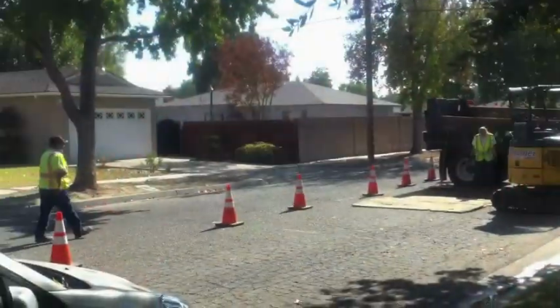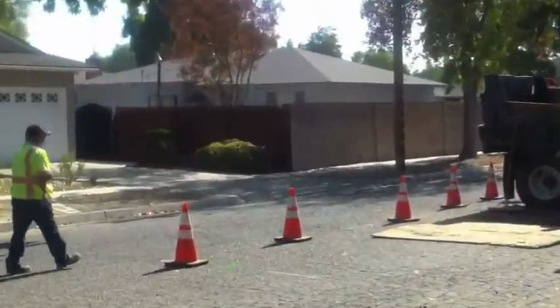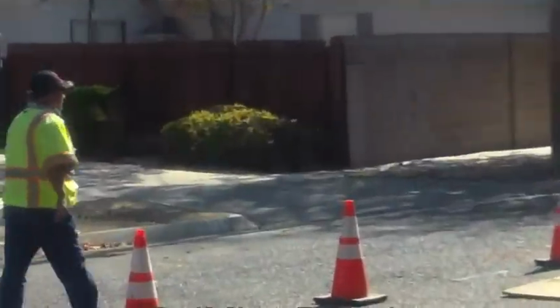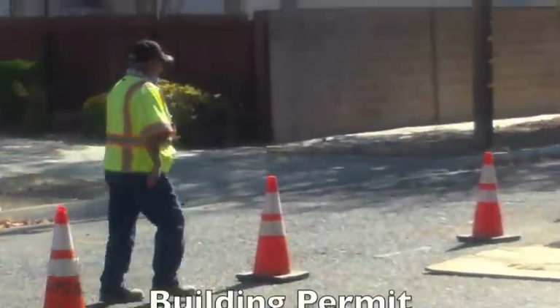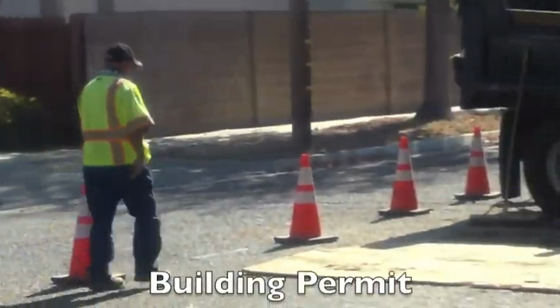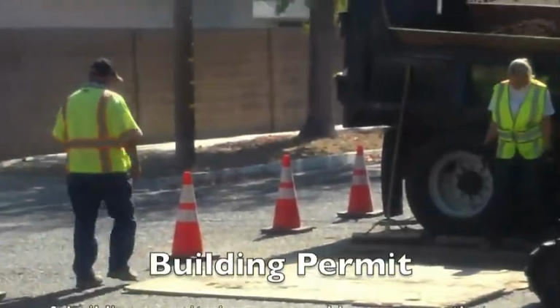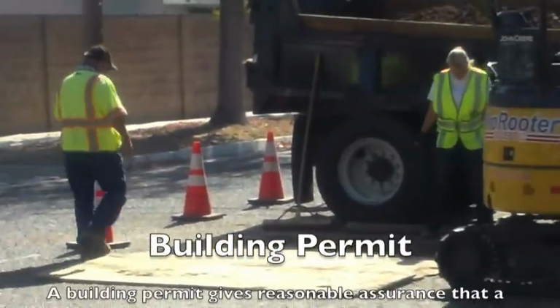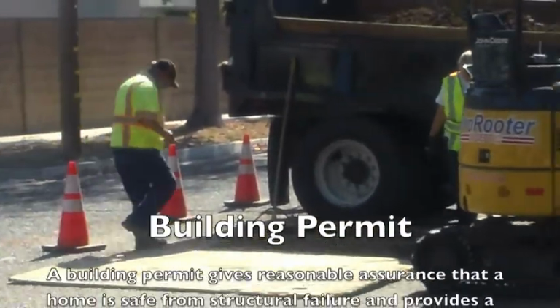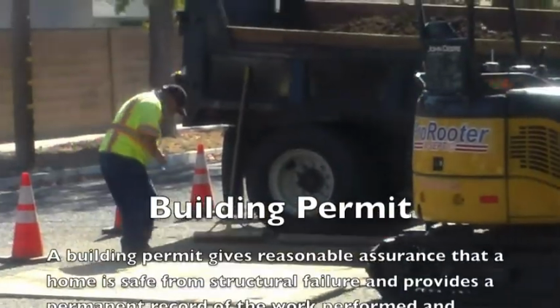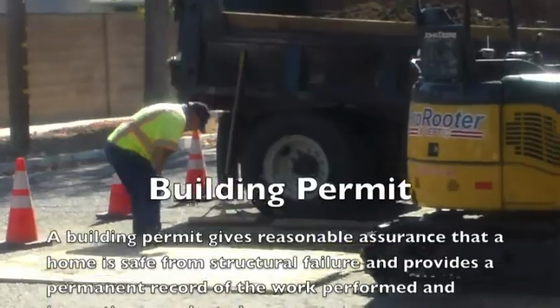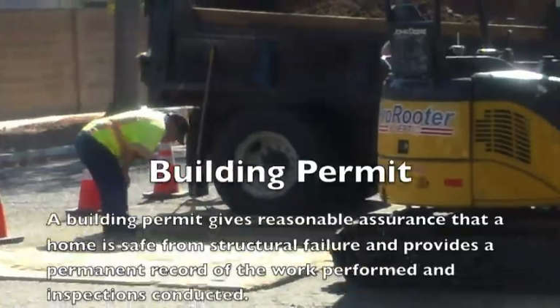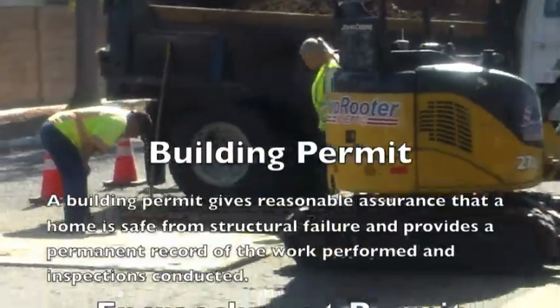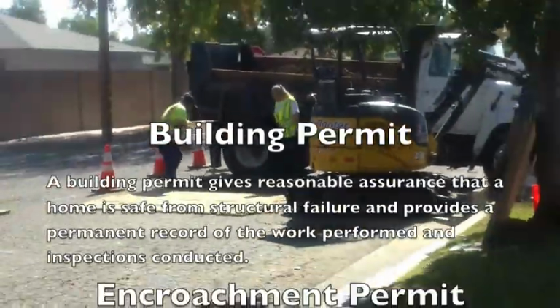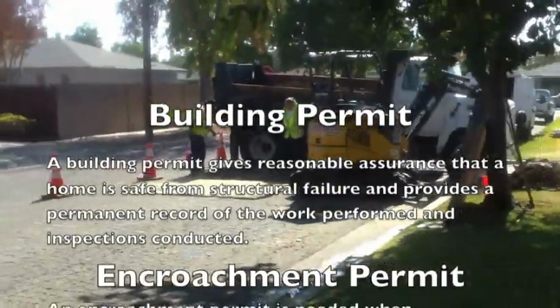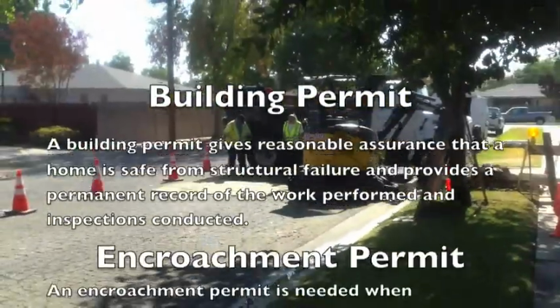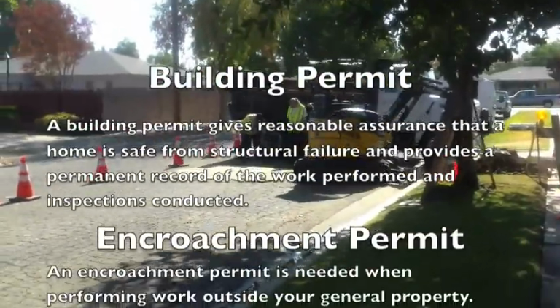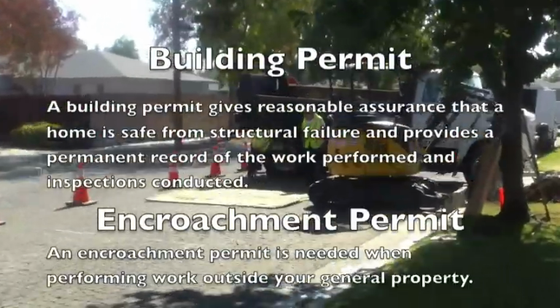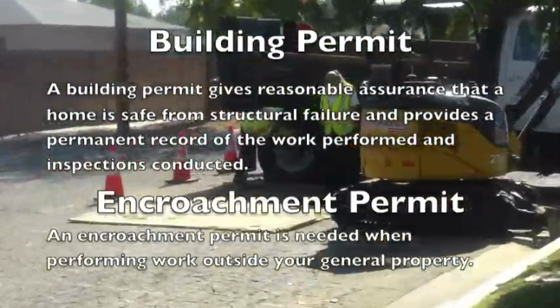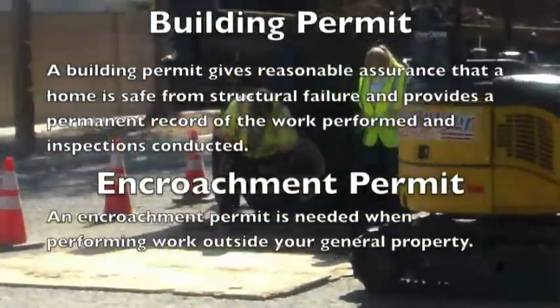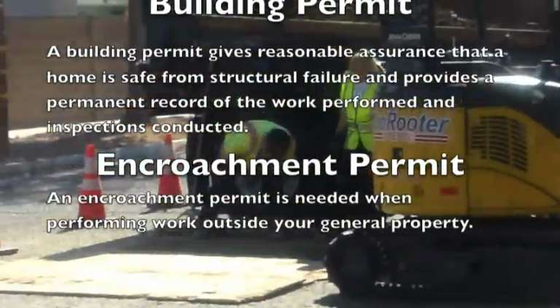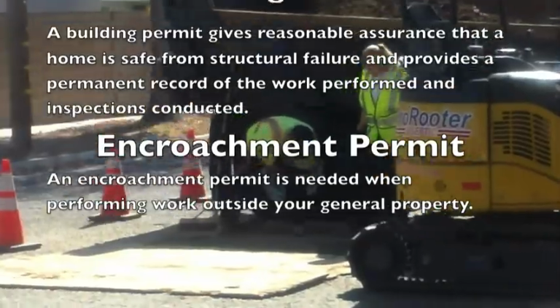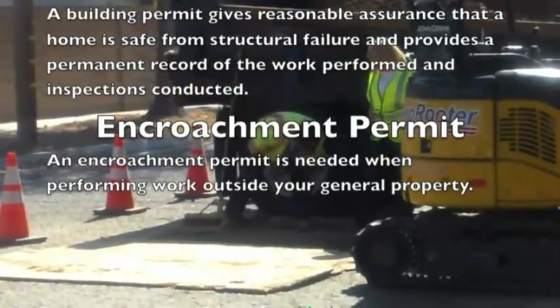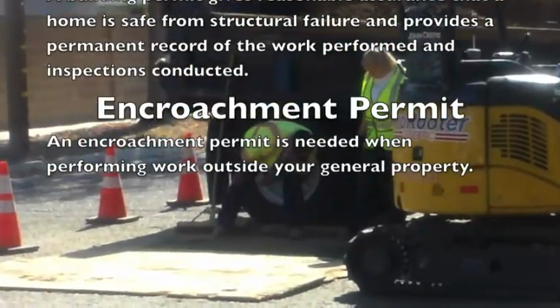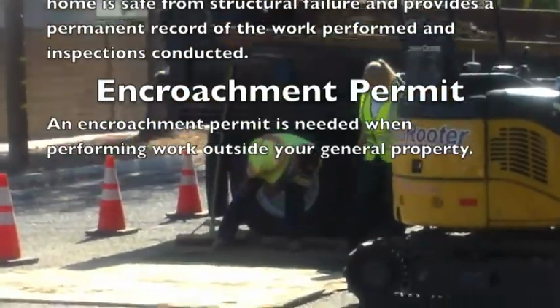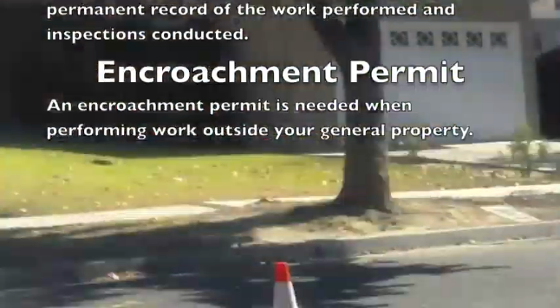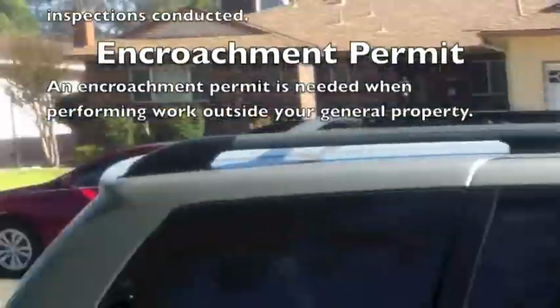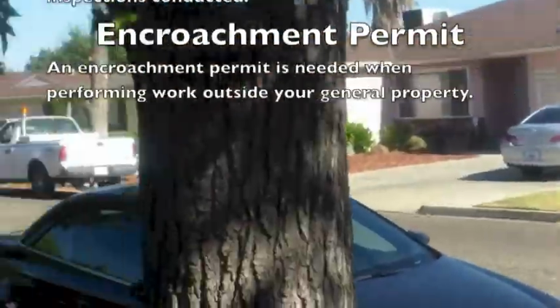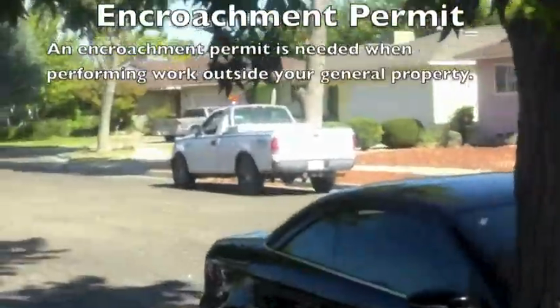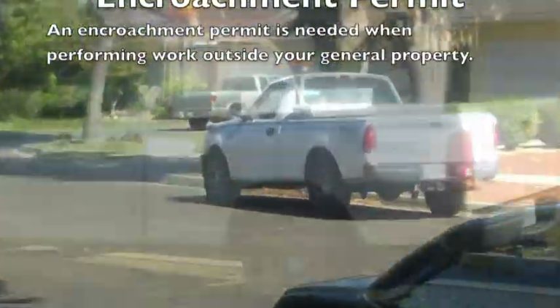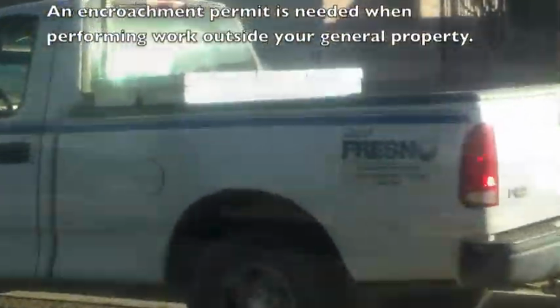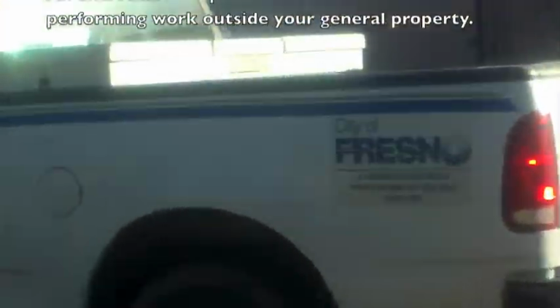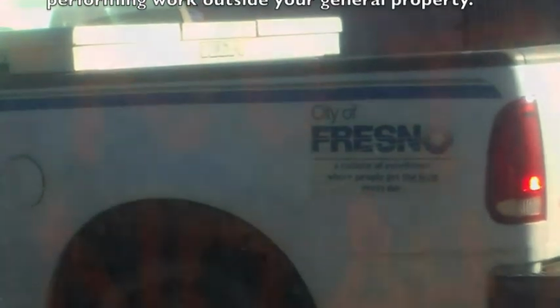When repairing a sewer line, two permits are required. A building permit allows for all work relating to the owner's home, and an encroachment permit is required for any necessary street work. Only once these permits are obtained by the city of Fresno can we start work.